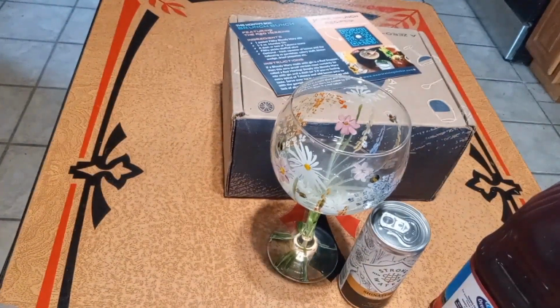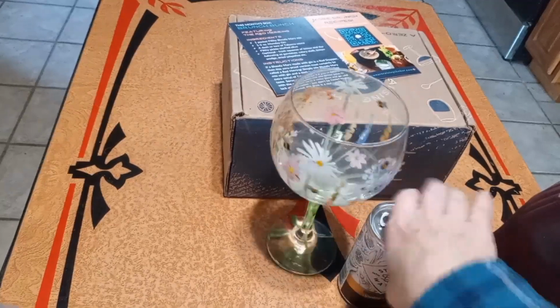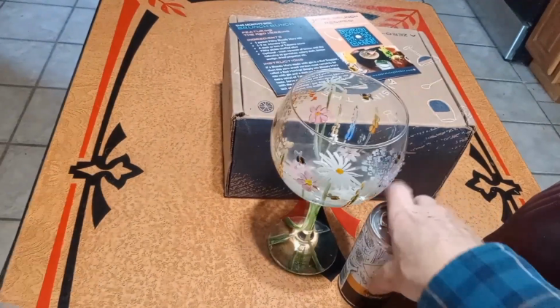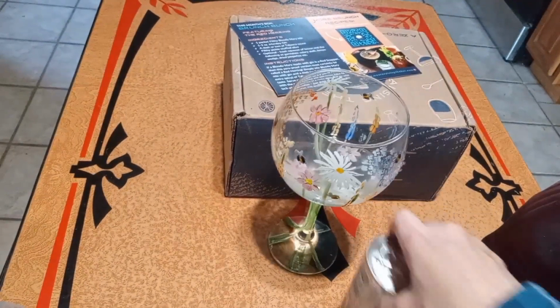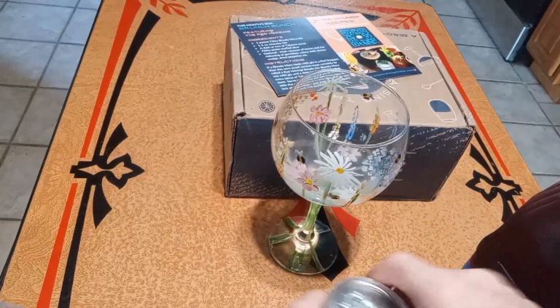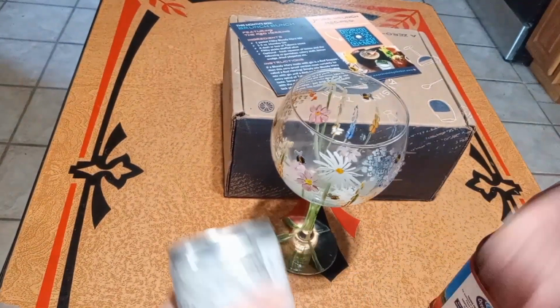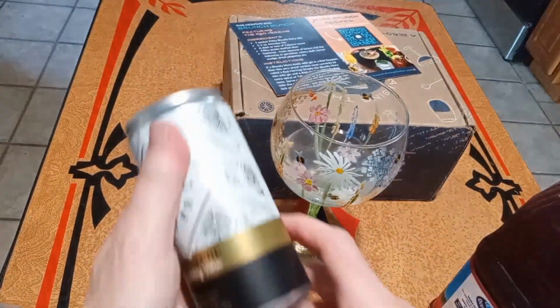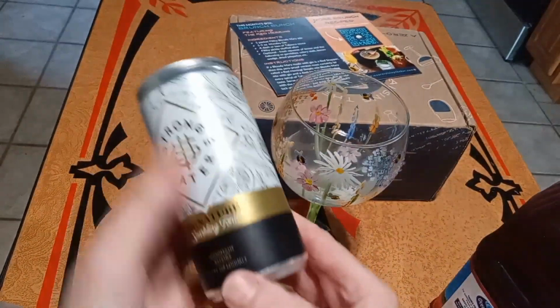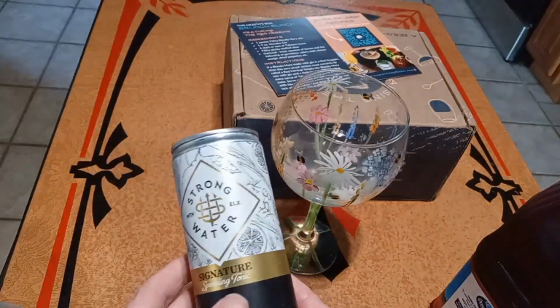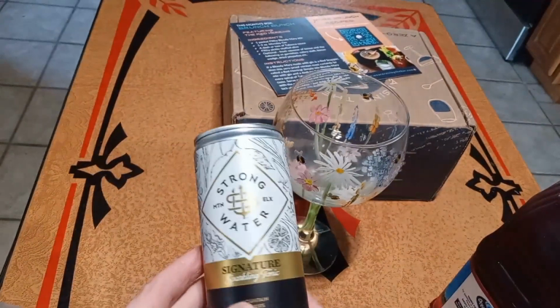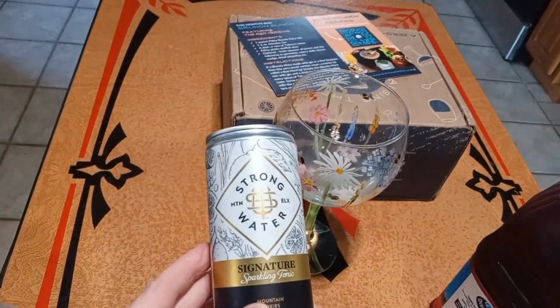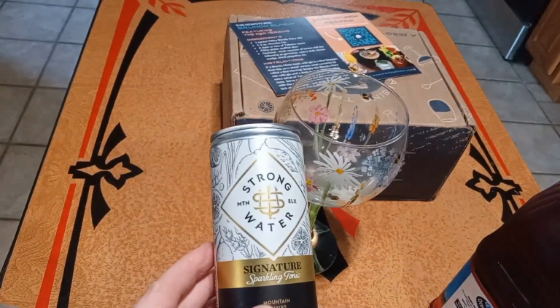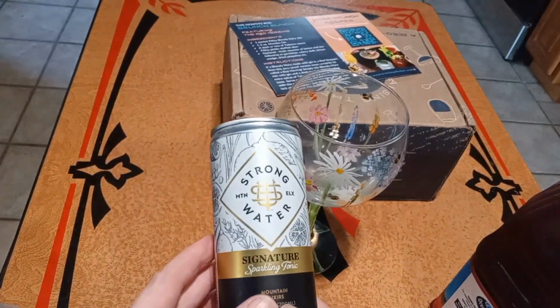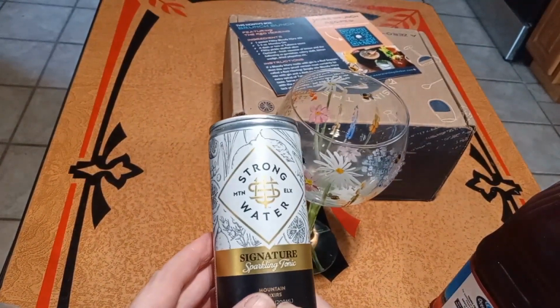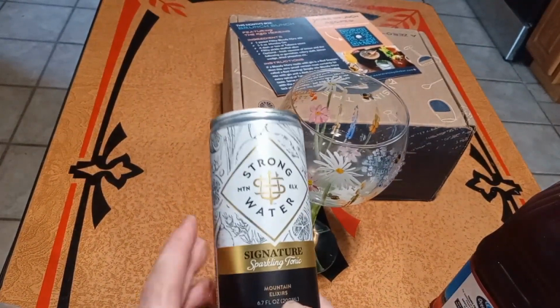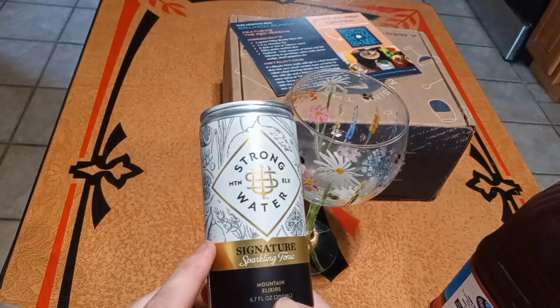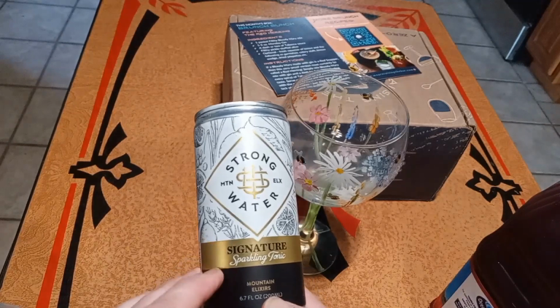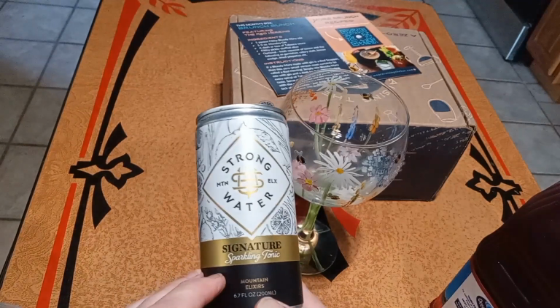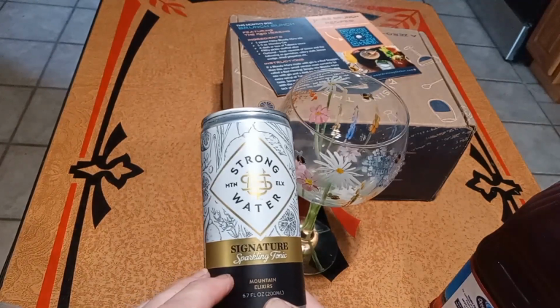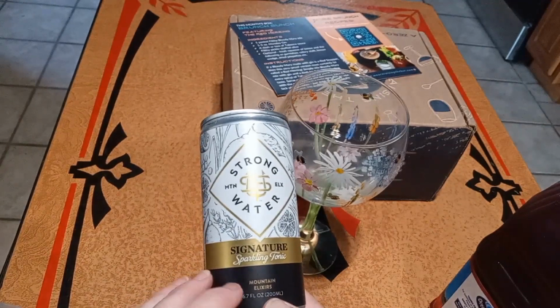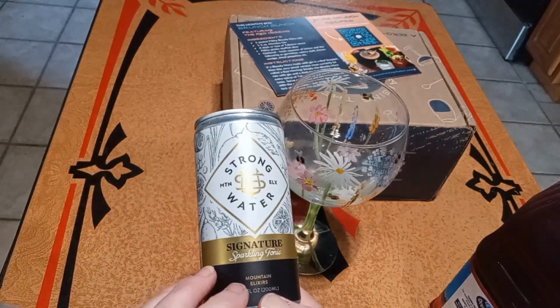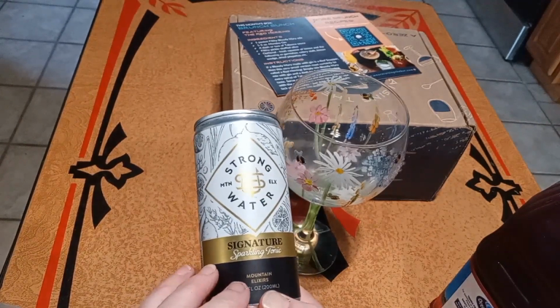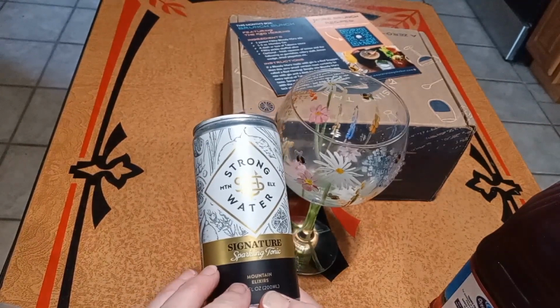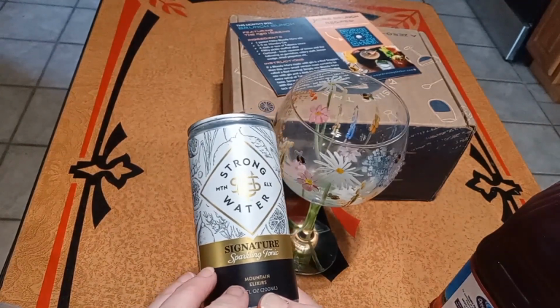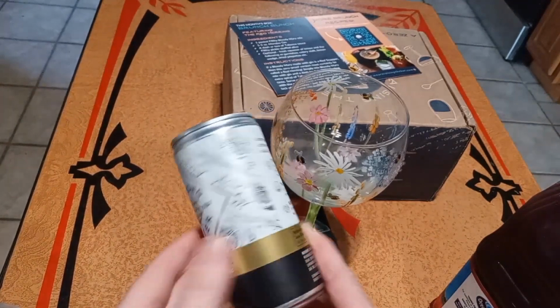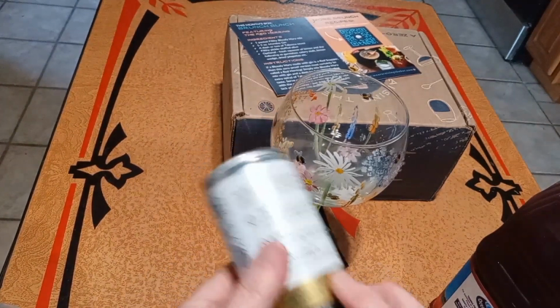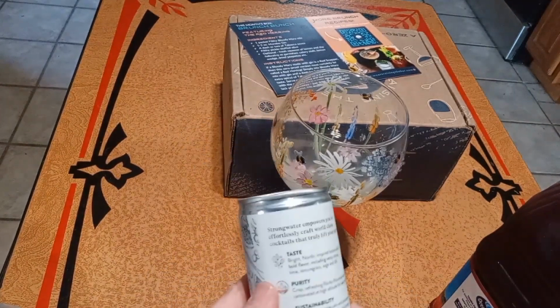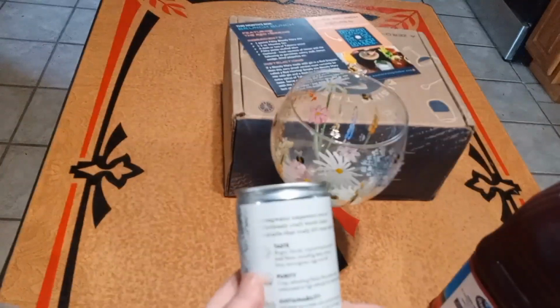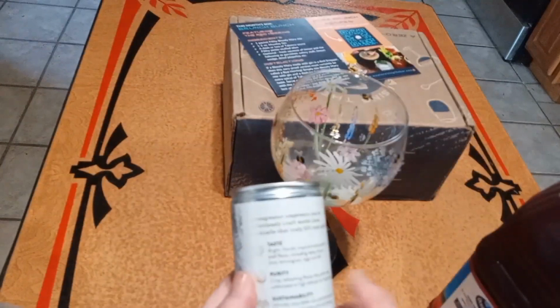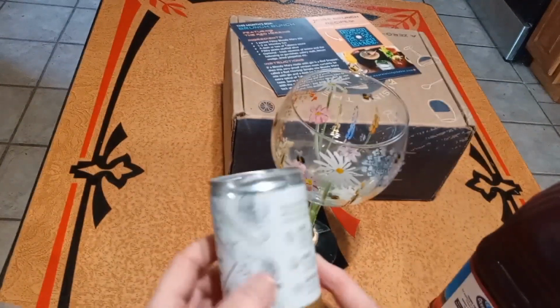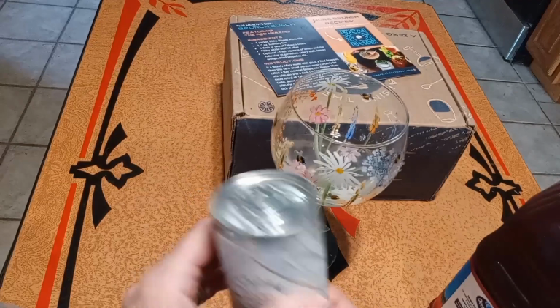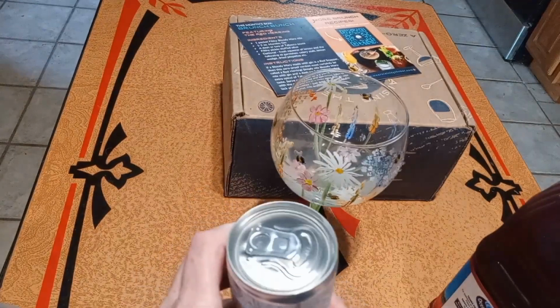And then I'm going to top it off with some Strong Water Signature Sparkling Tonic Mountain Elixirs. And this also comes in the kit.